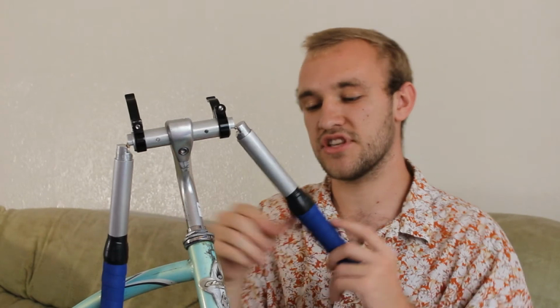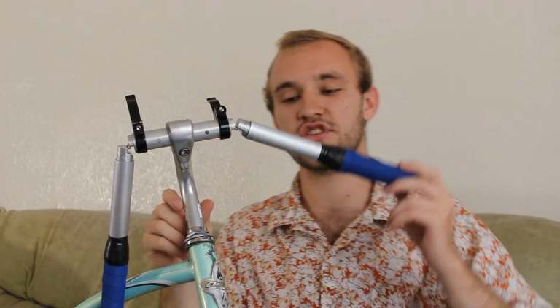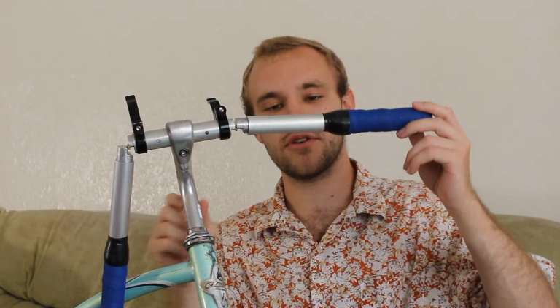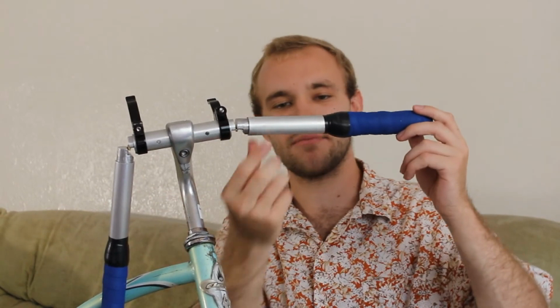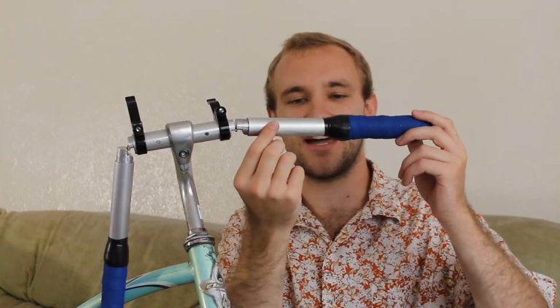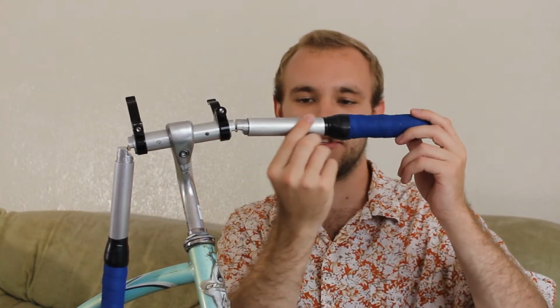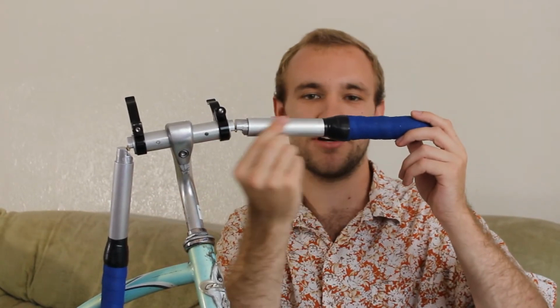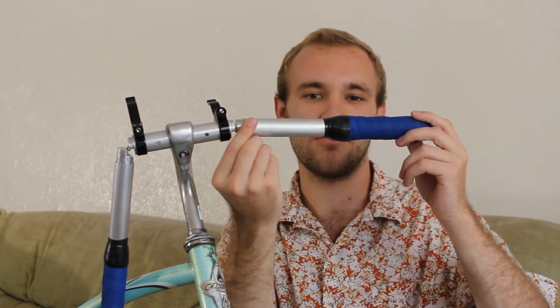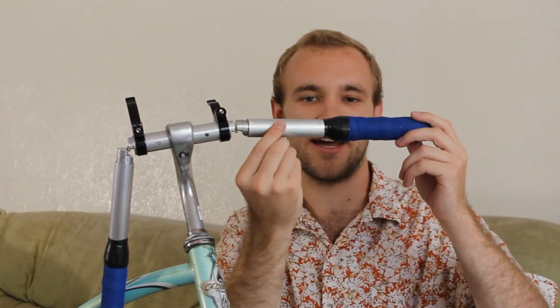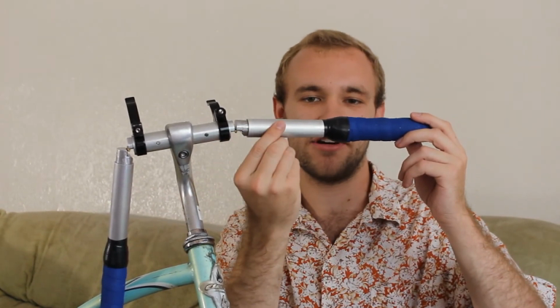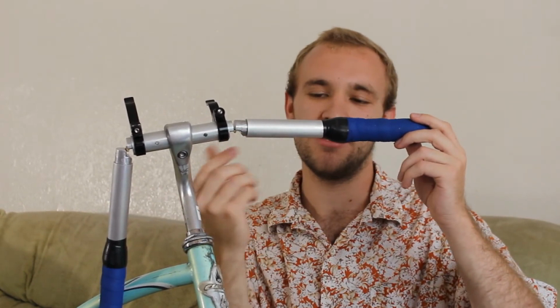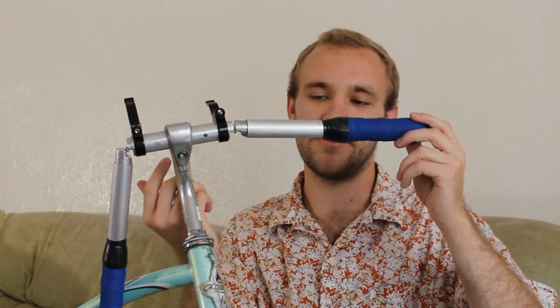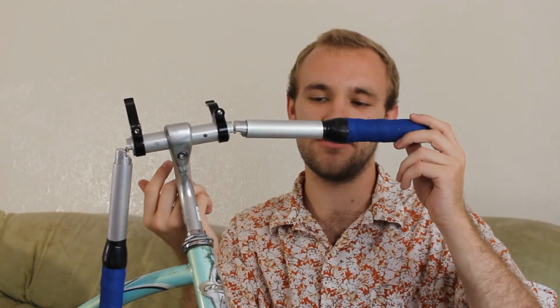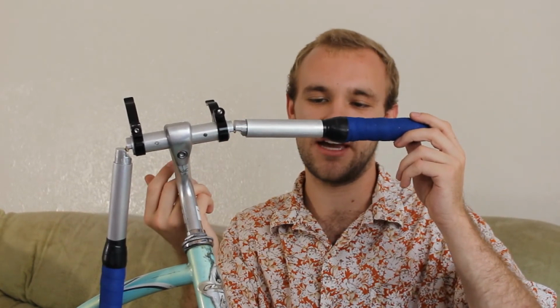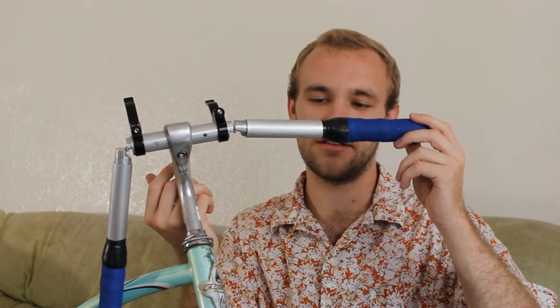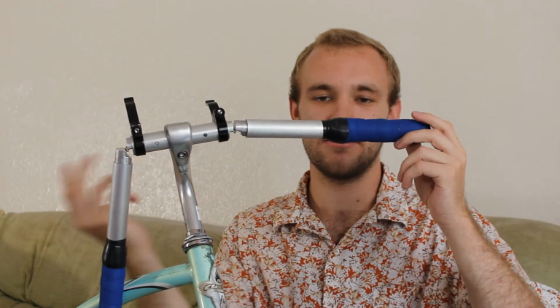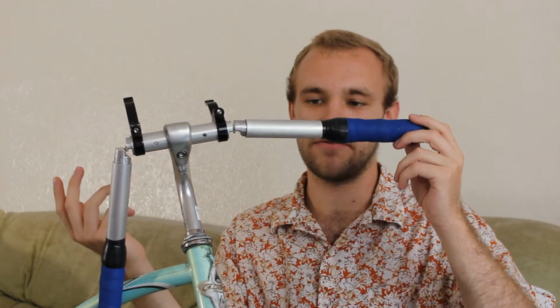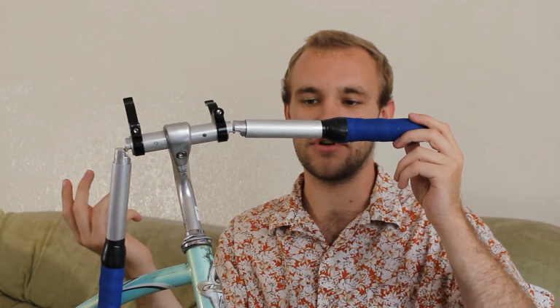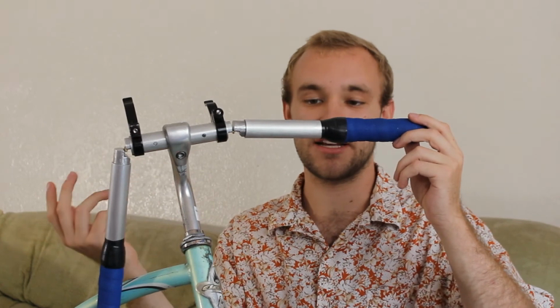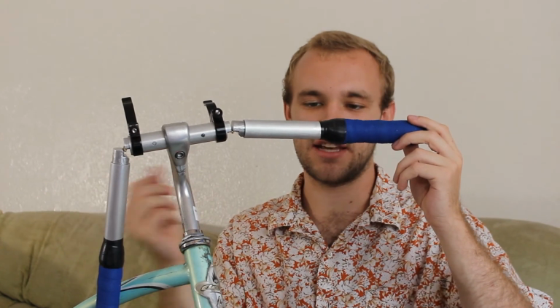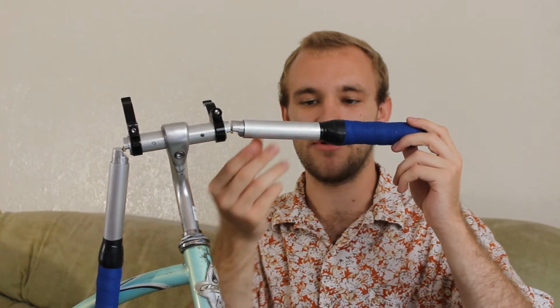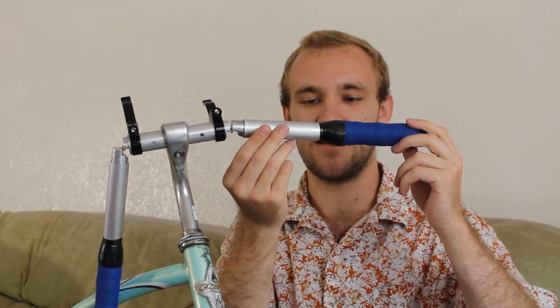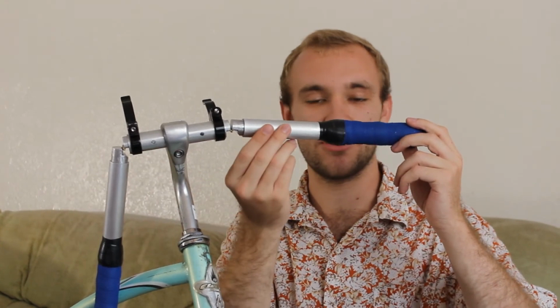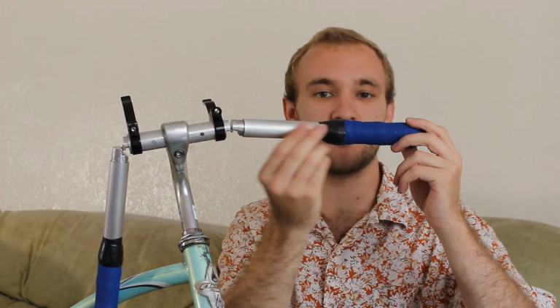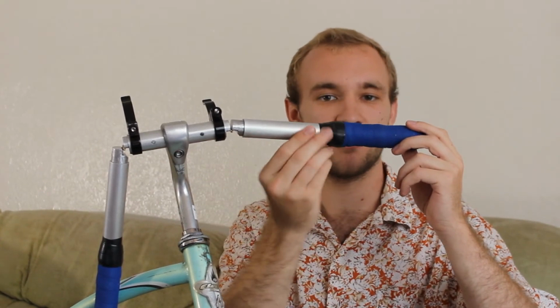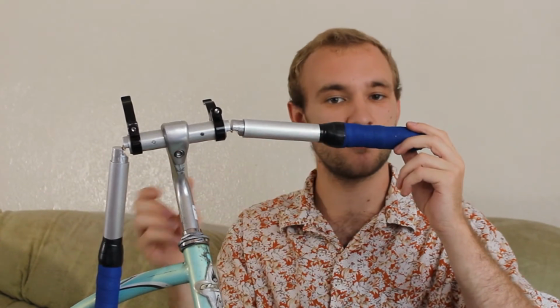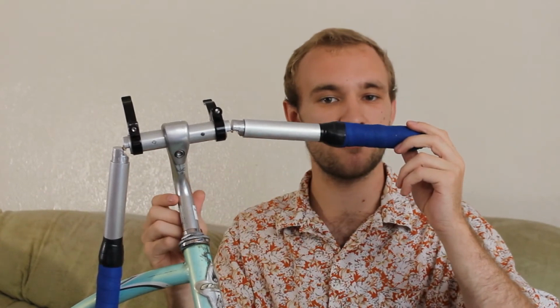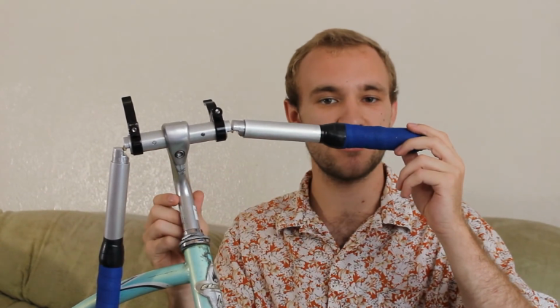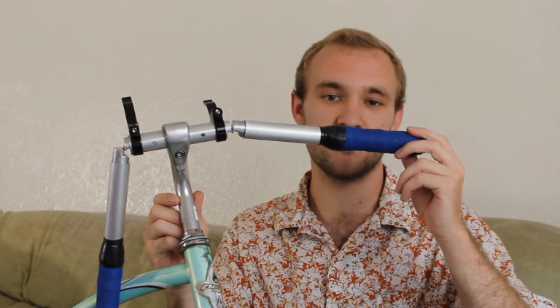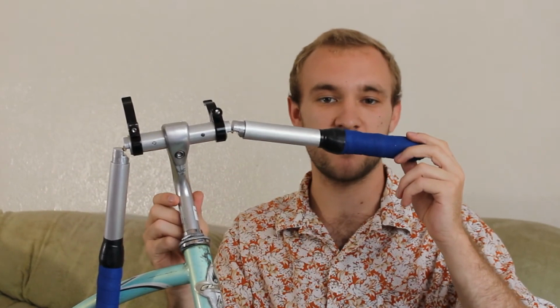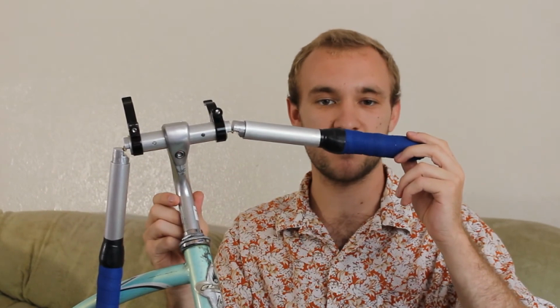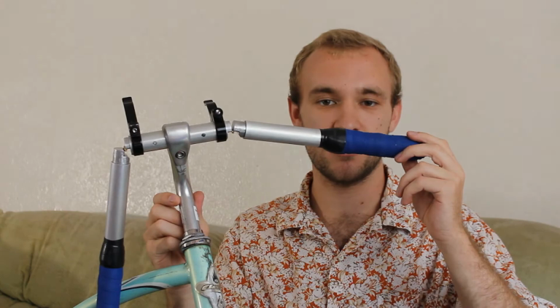Since this is a prototype, the bar is all one diameter. If we were to do it again for the next design, we would have the bars tapered down like normal handlebars and manufacture it that way.